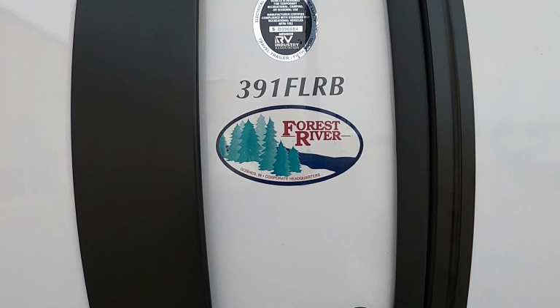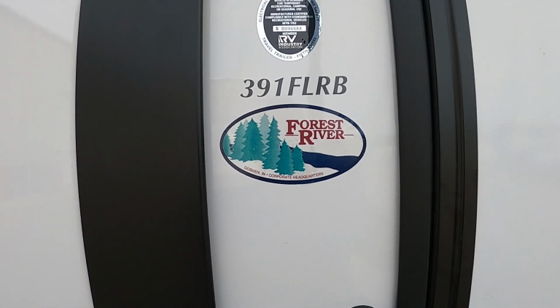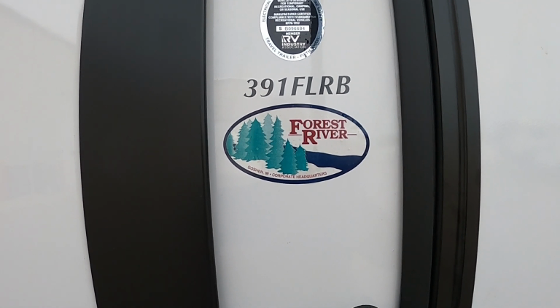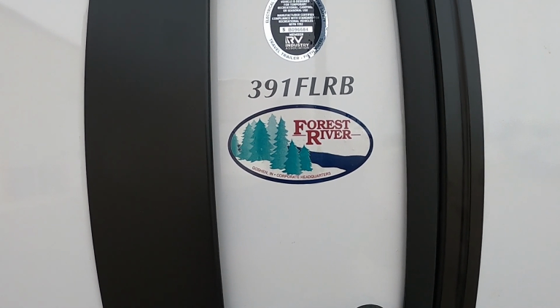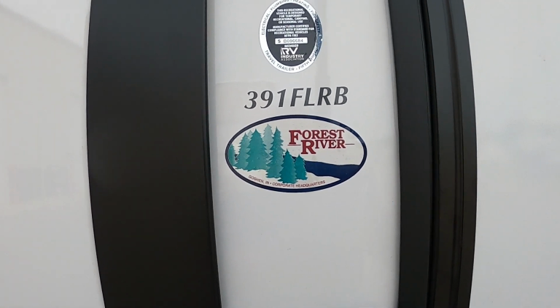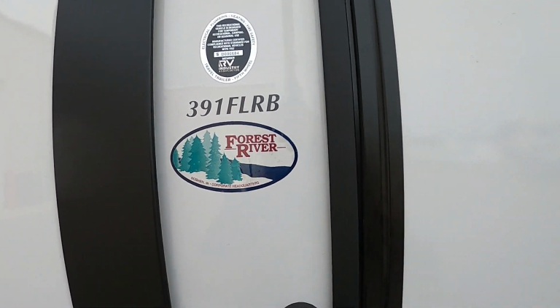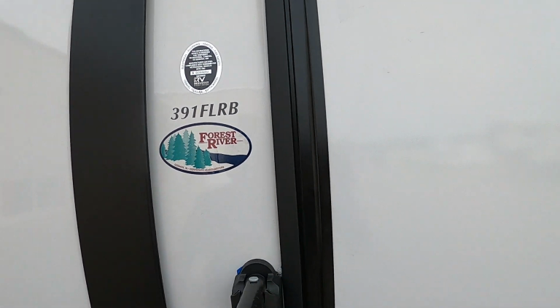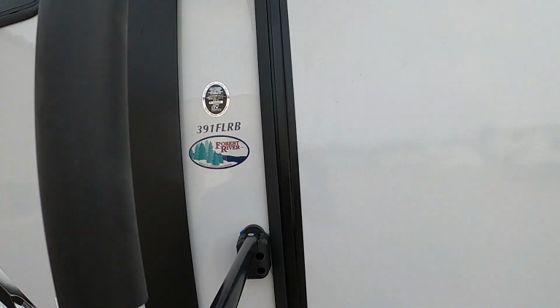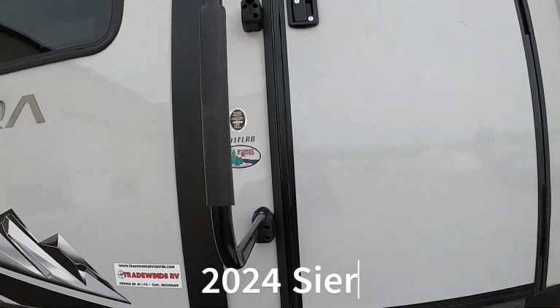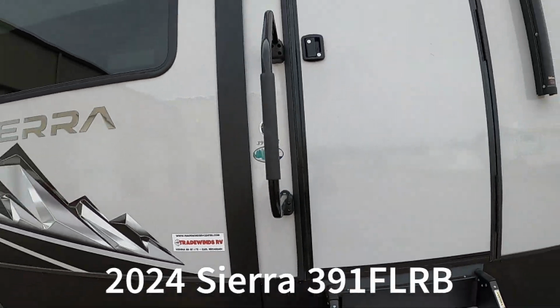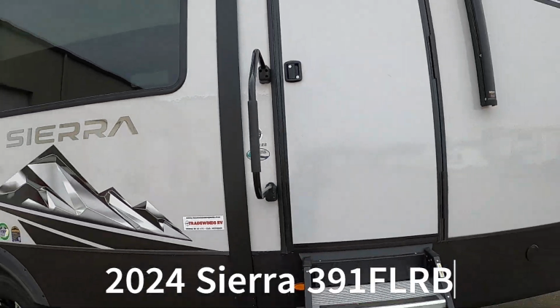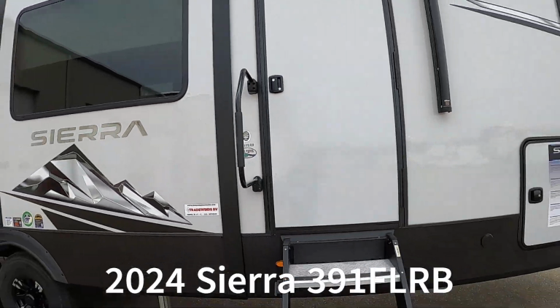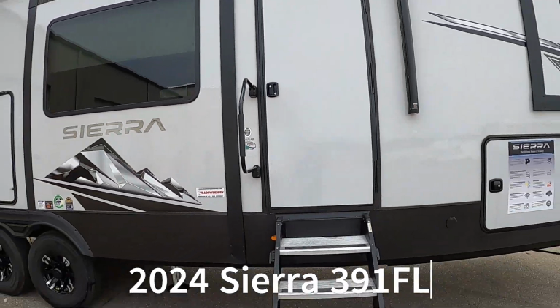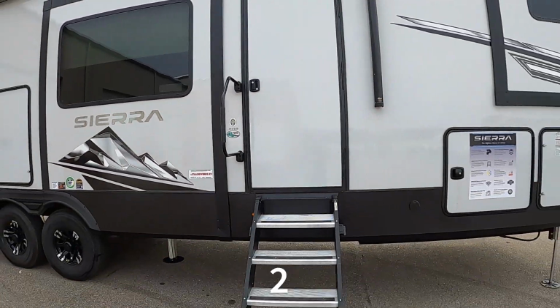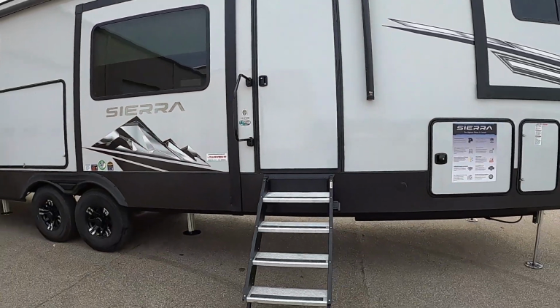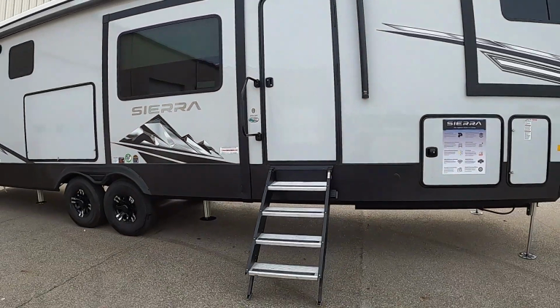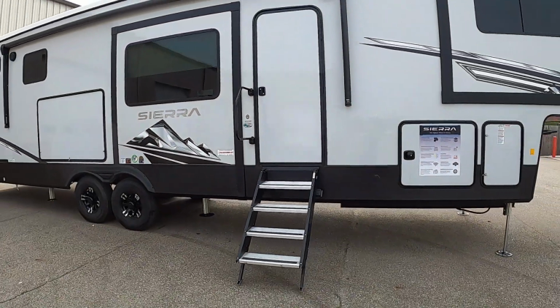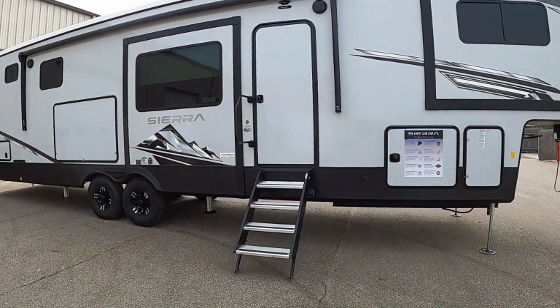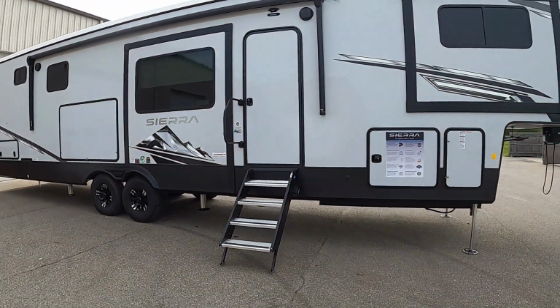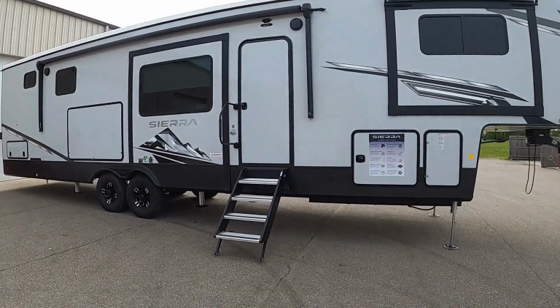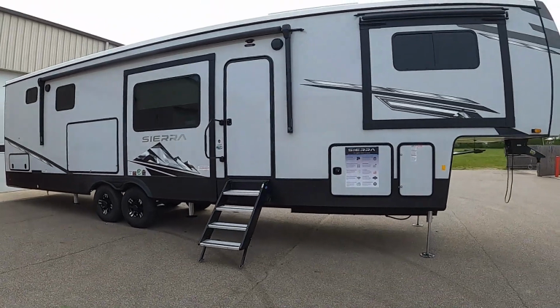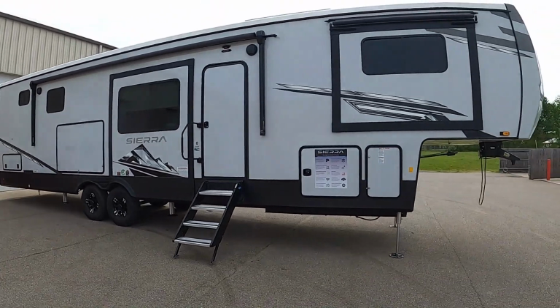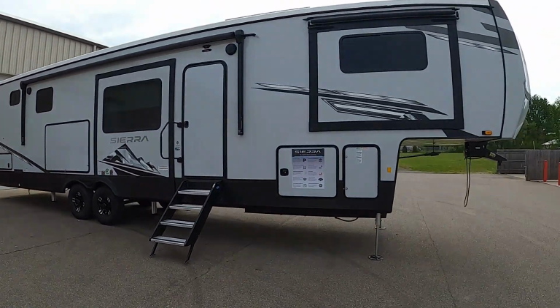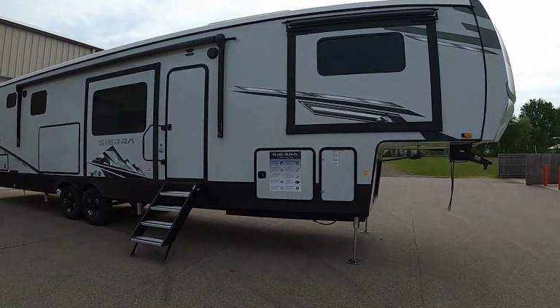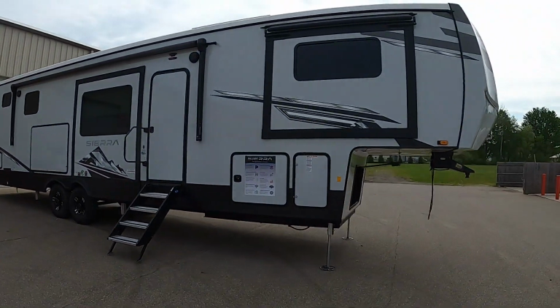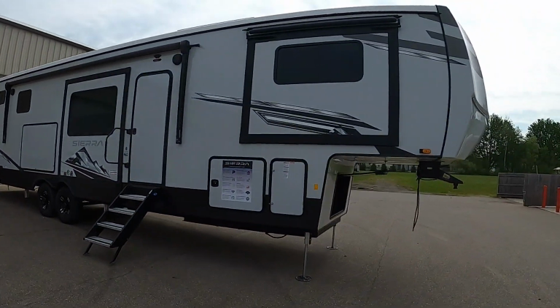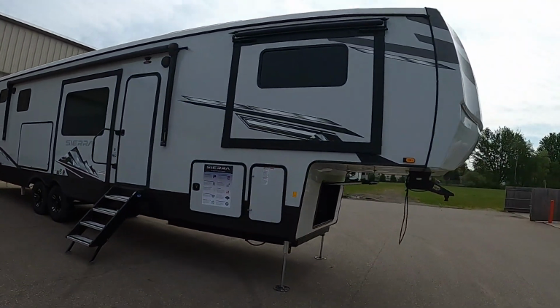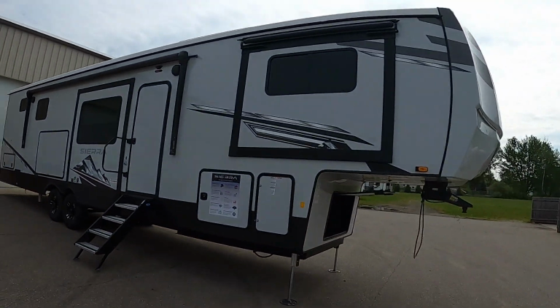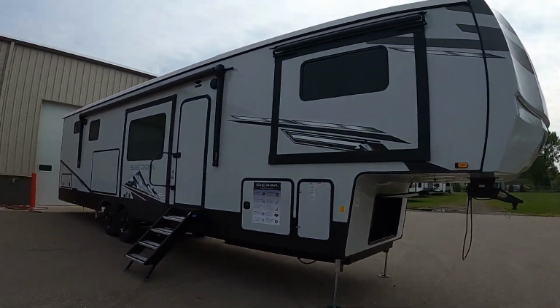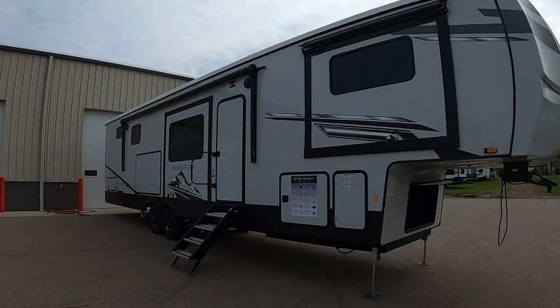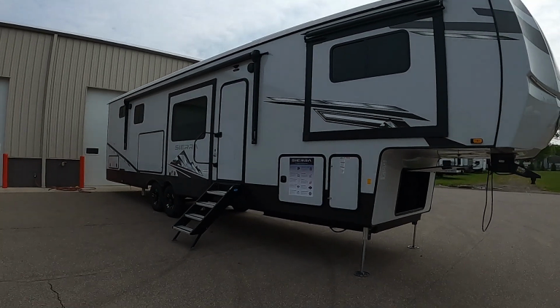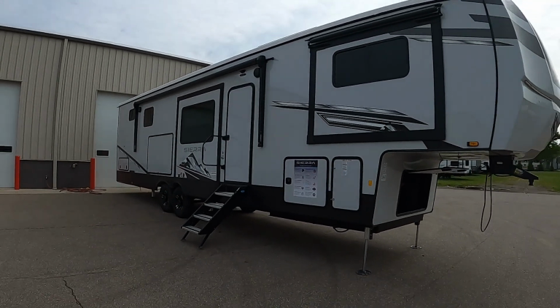Hello, this is Michael Trayvins RV Center here to congratulate you on your 2024 Sierra 391 FLRB fifth wheel. I'm going to walk you around it and show you how to use a few things so you can get the best out of your camping experience. Let's start by talking about arriving at the campsite.